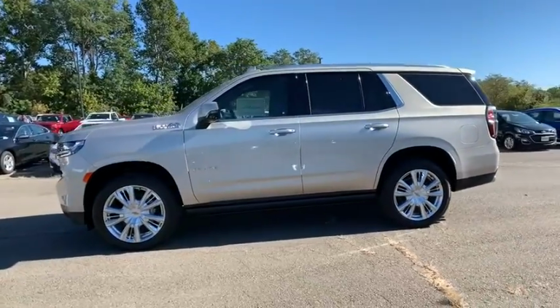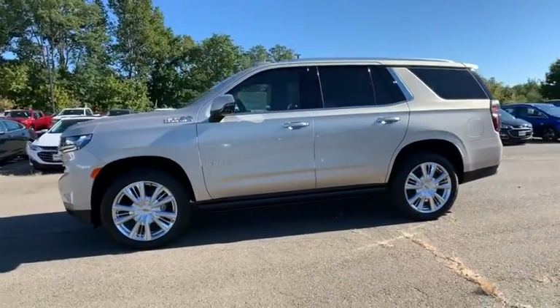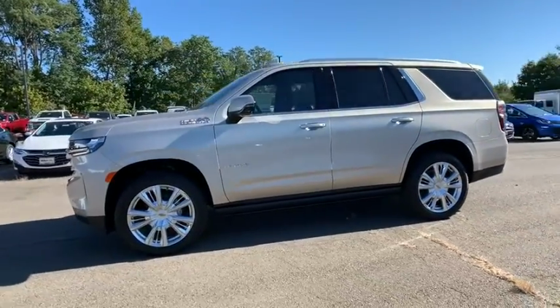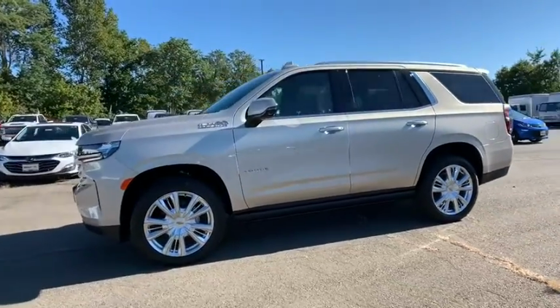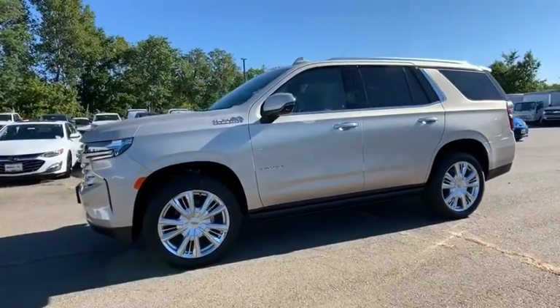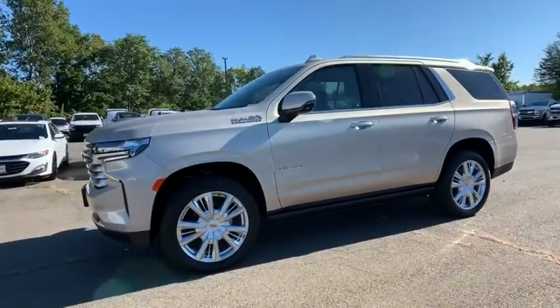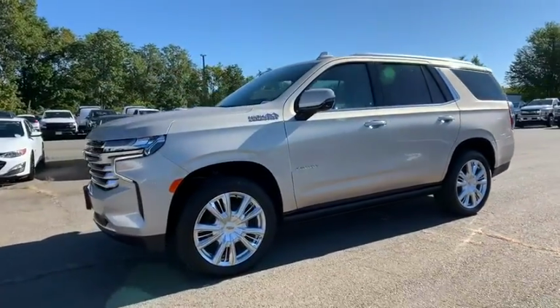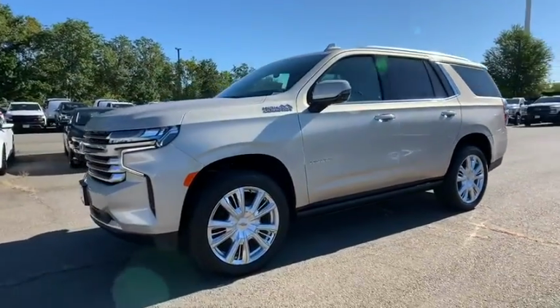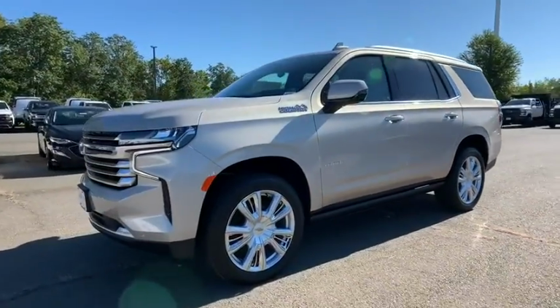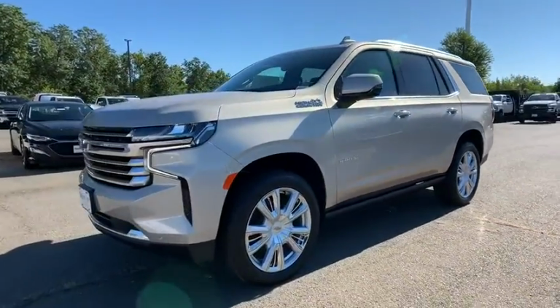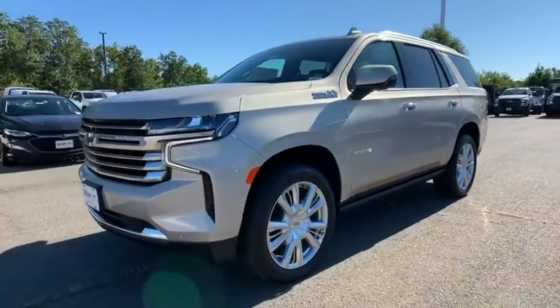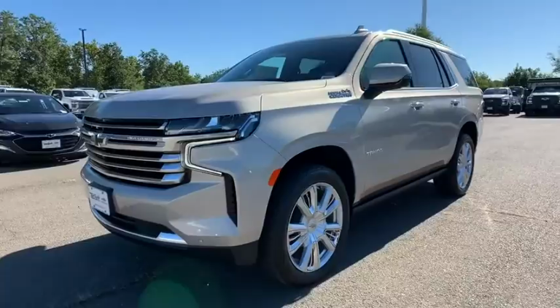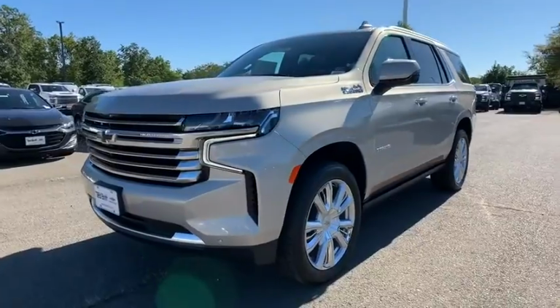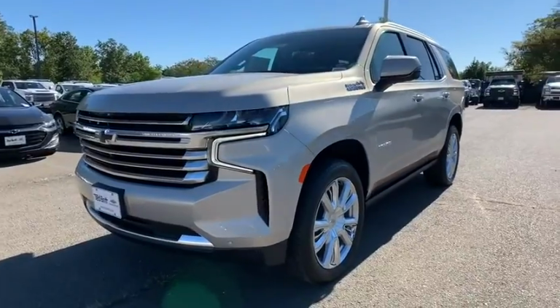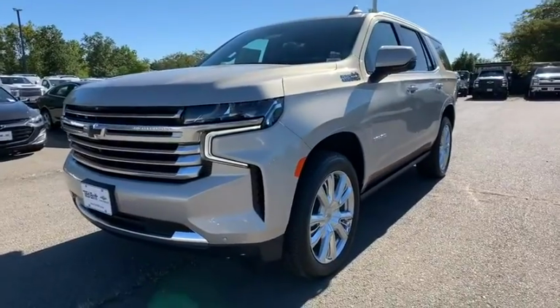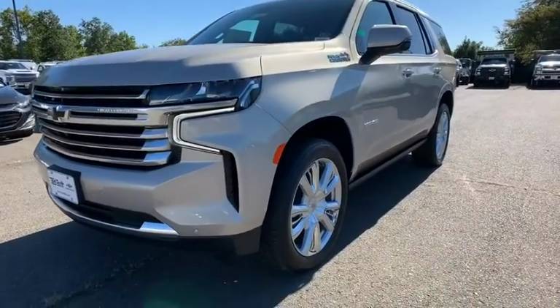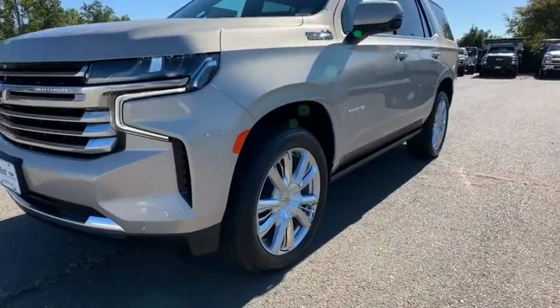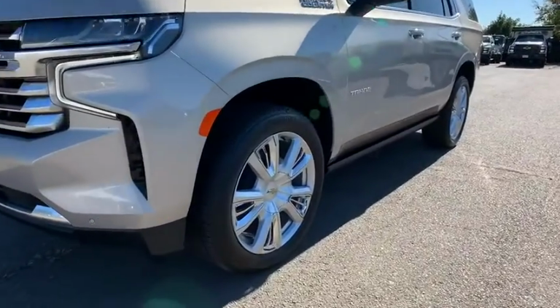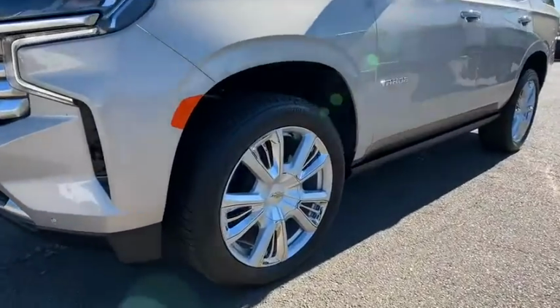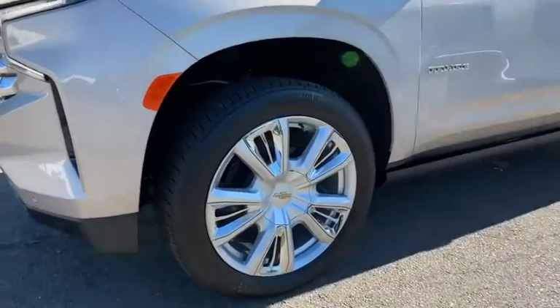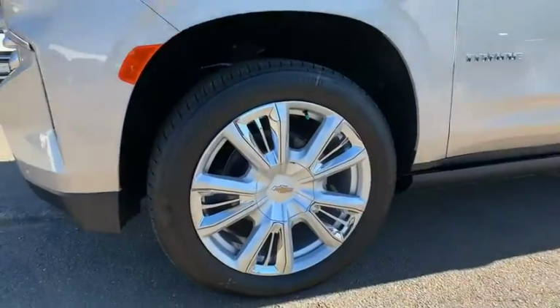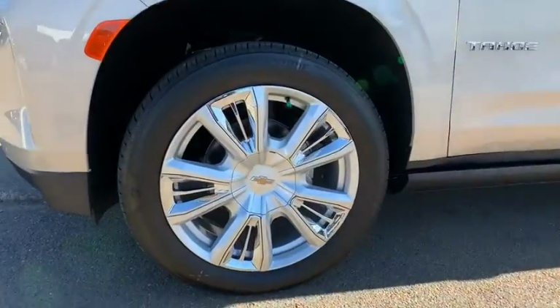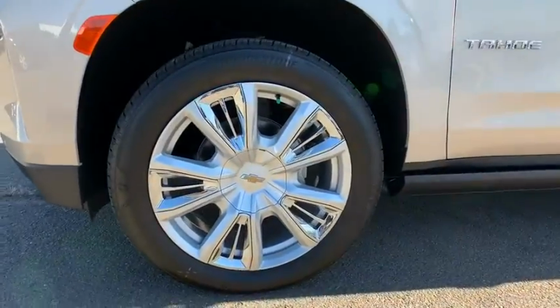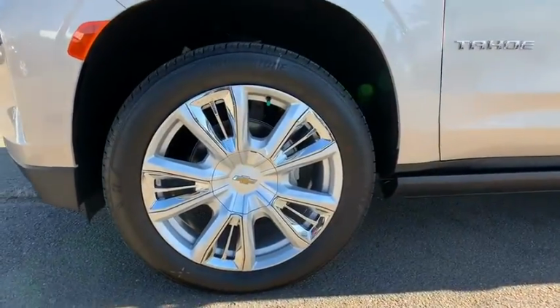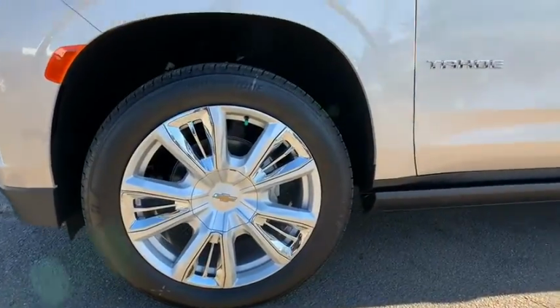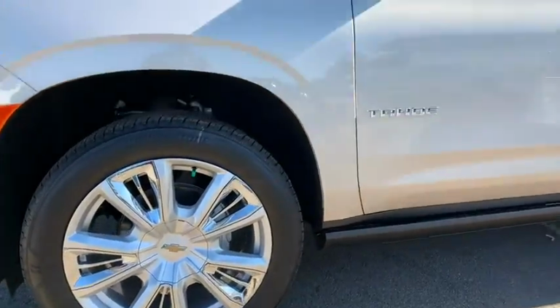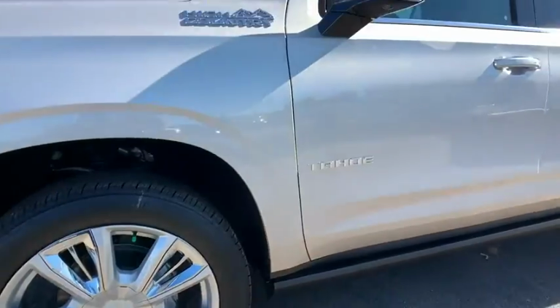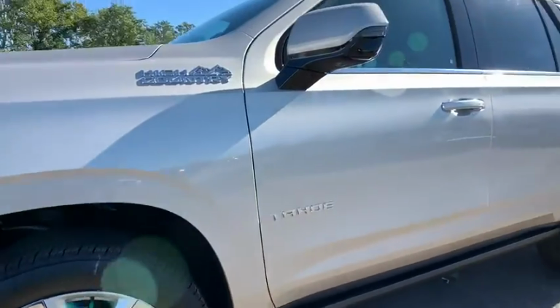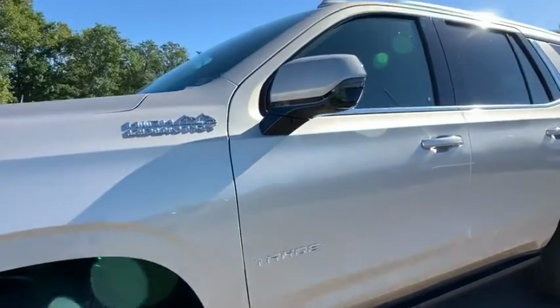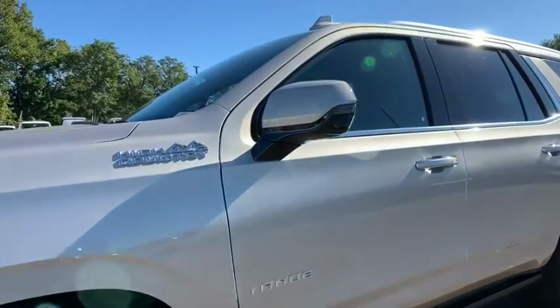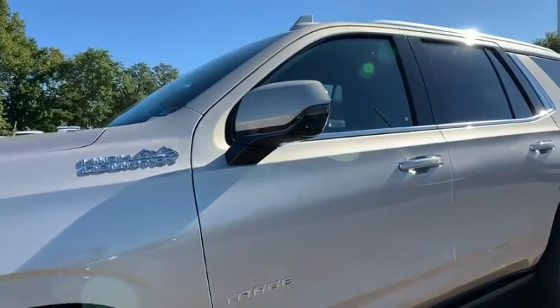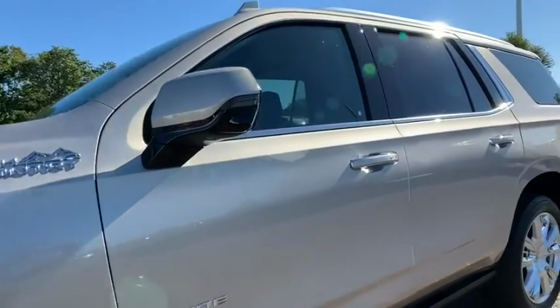Four-wheel disc brakes, universal garage door opener, heated steering wheel, heated front seats, compass, power windows, rear window defroster, security system, and electronic stability control.